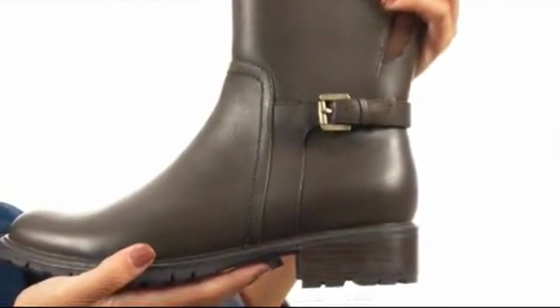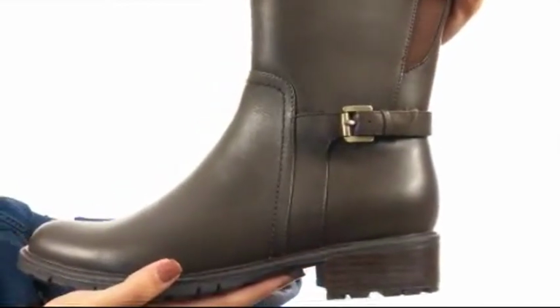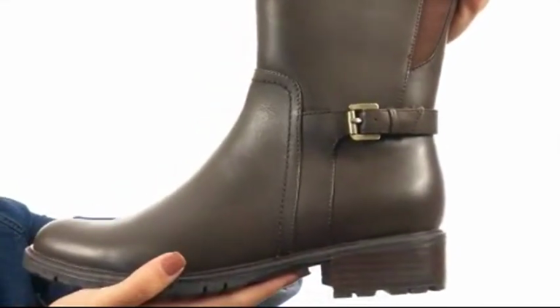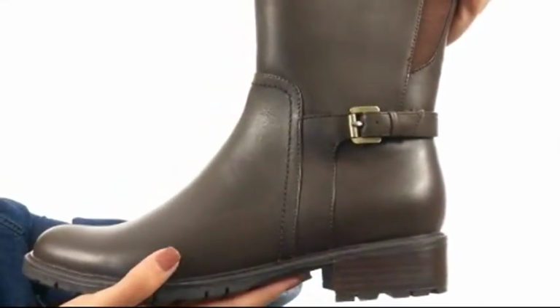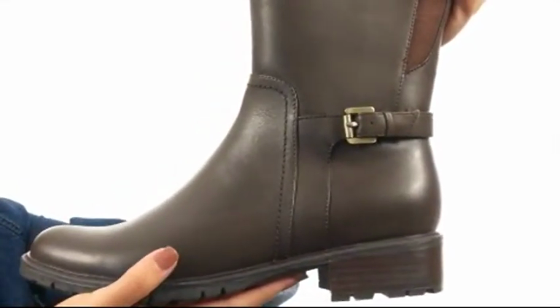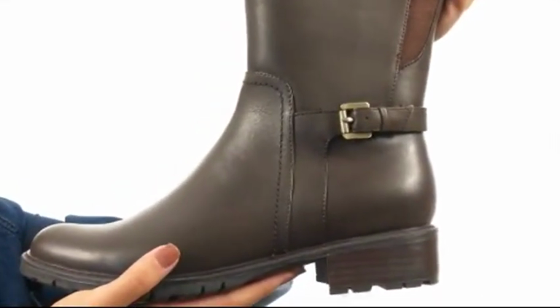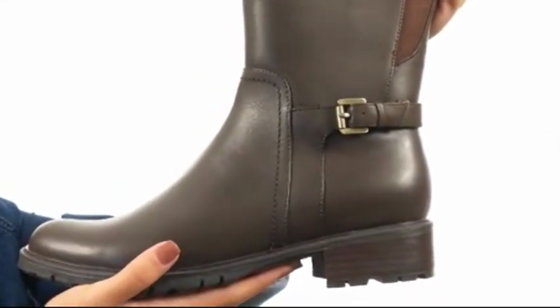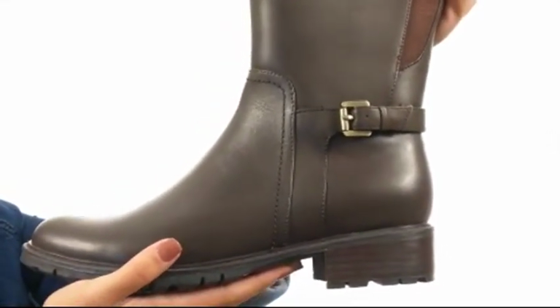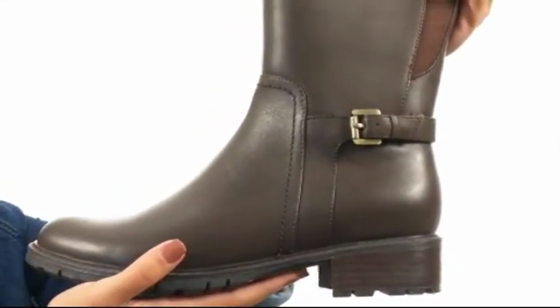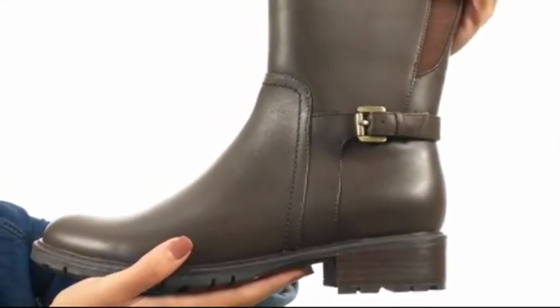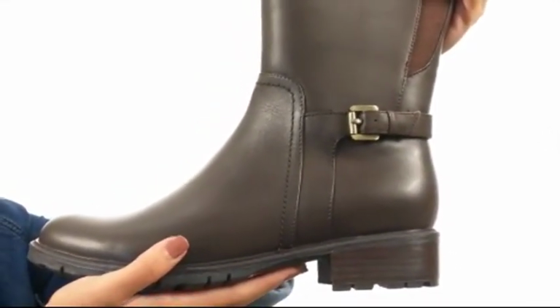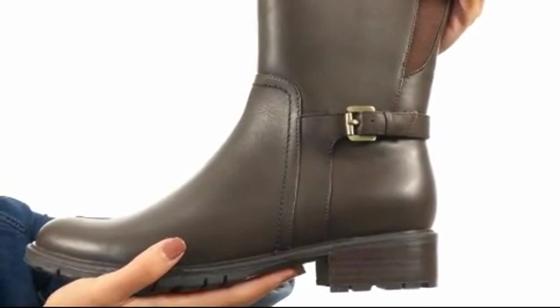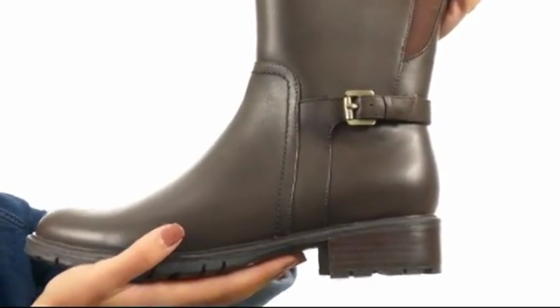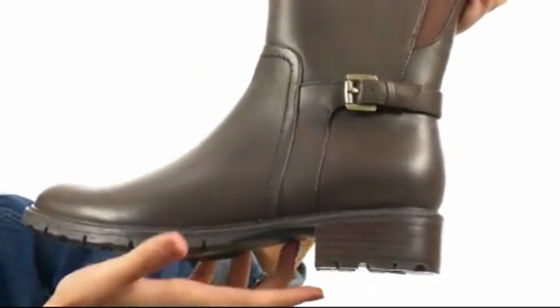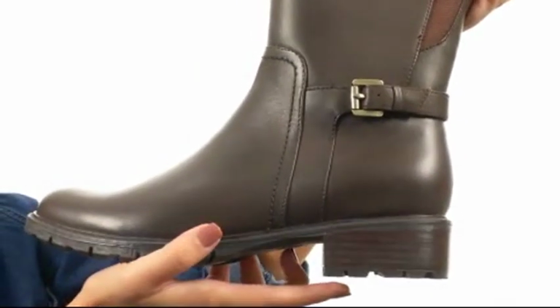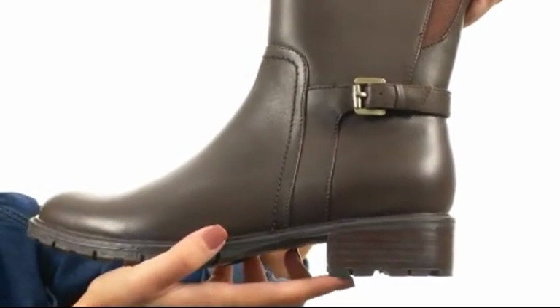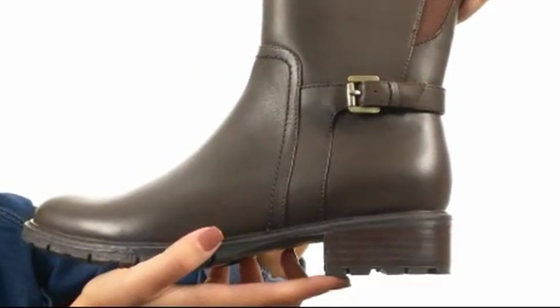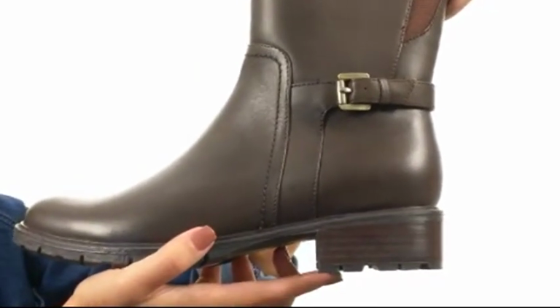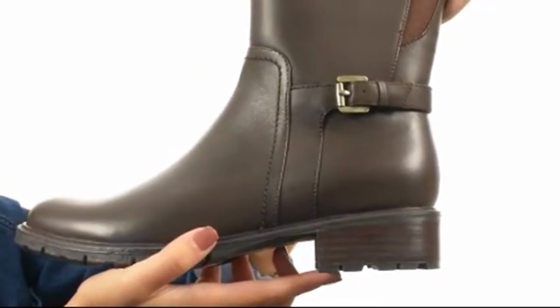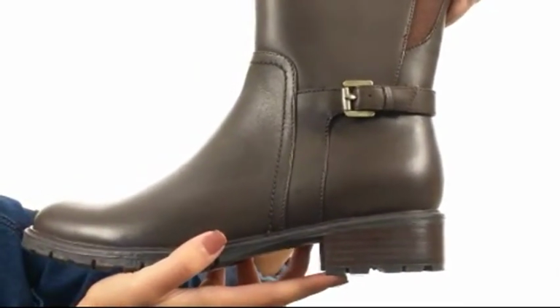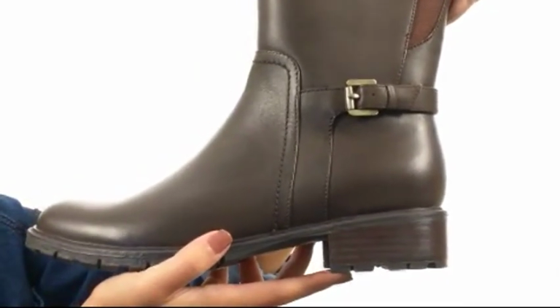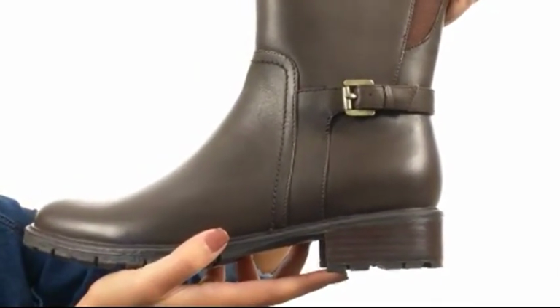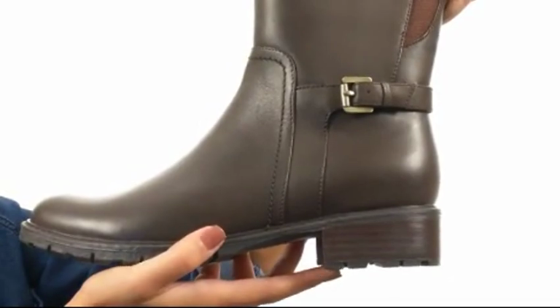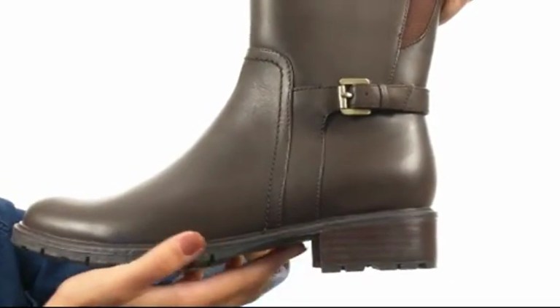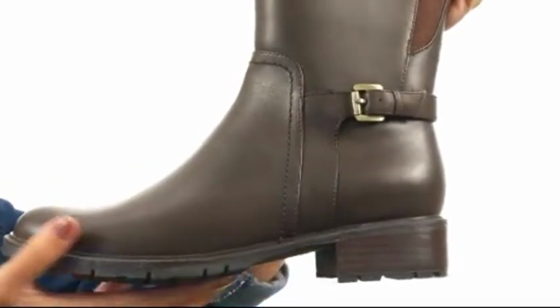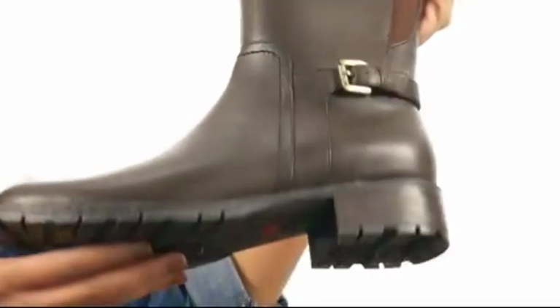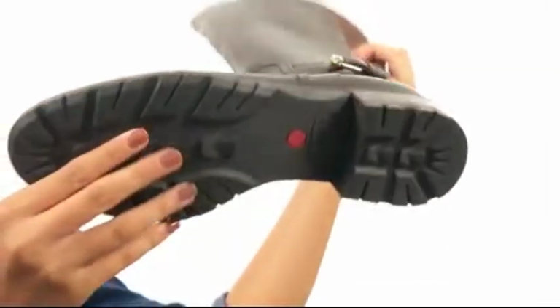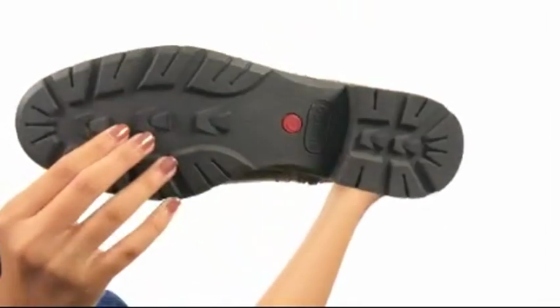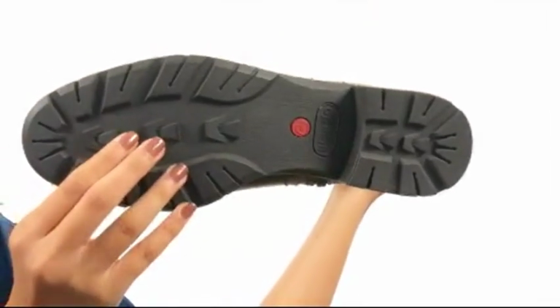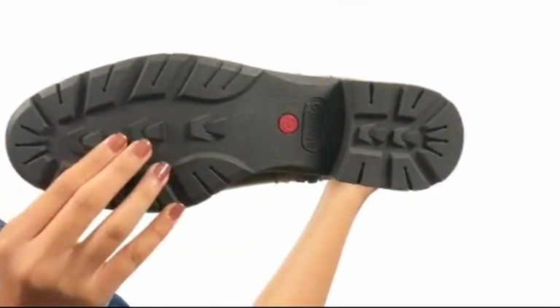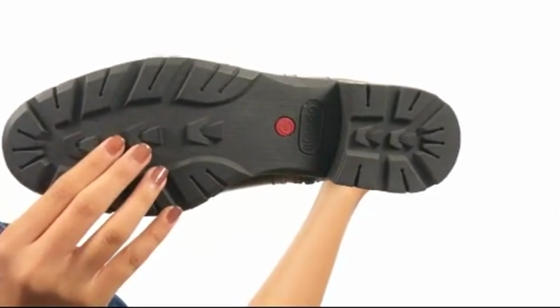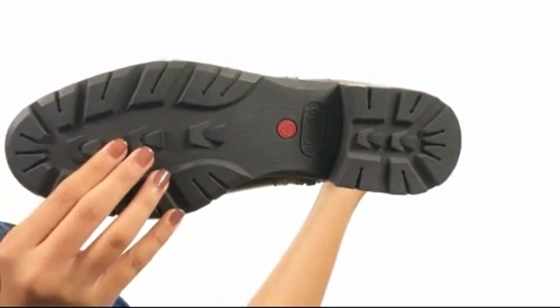Let's not forget about the man-made footbed which features cushioning for full comfort and support. And there's also this wonderful little stacked heel to give you a nice boost in height and confidence throughout the day. This is all on a durable rubber outsole.